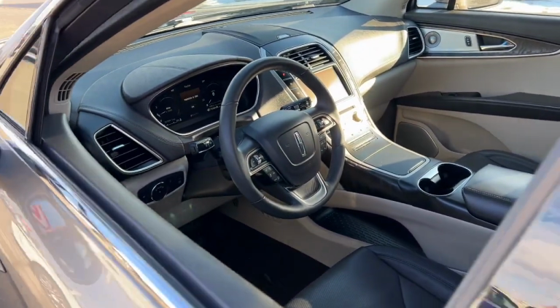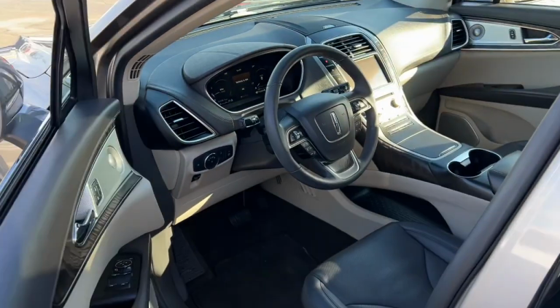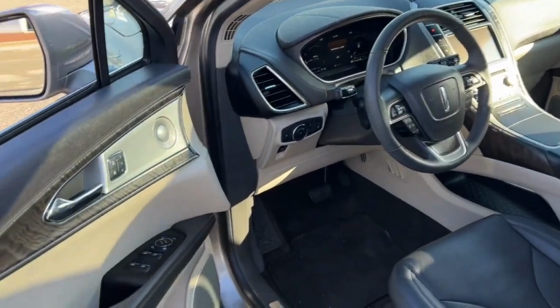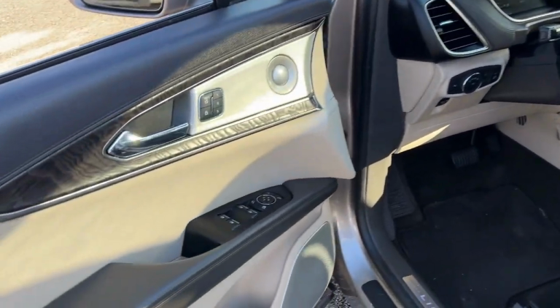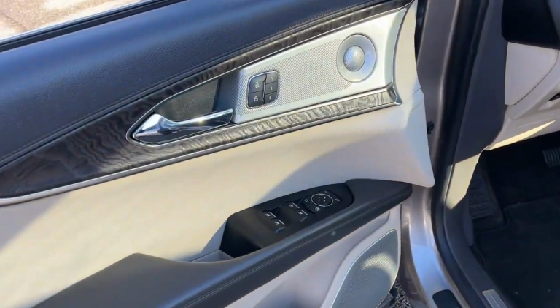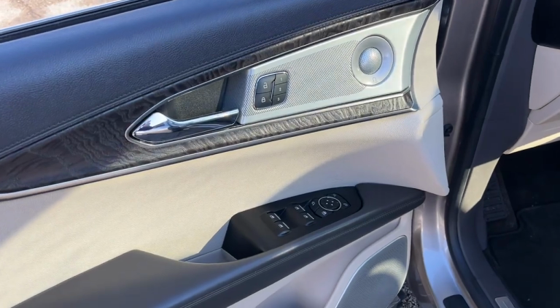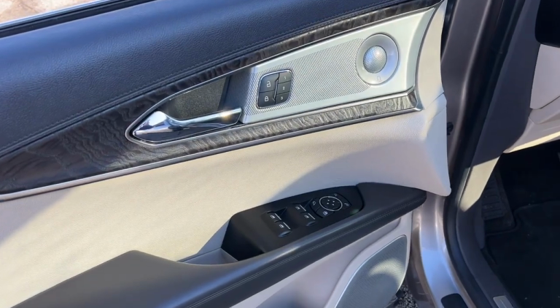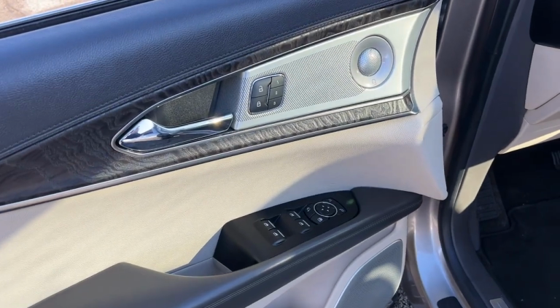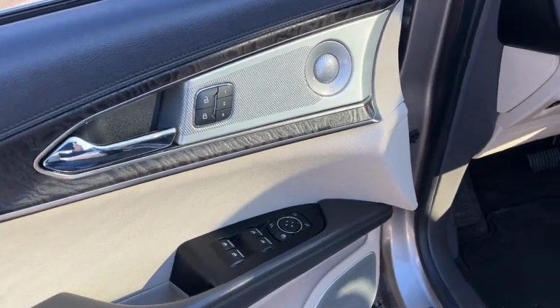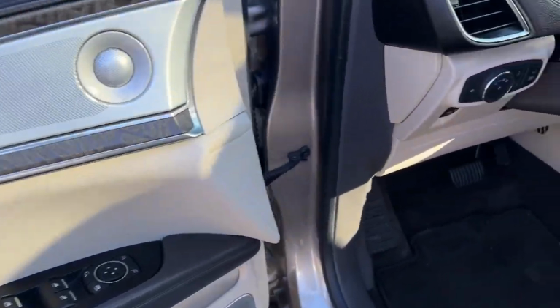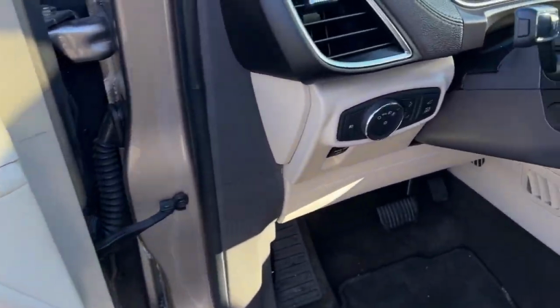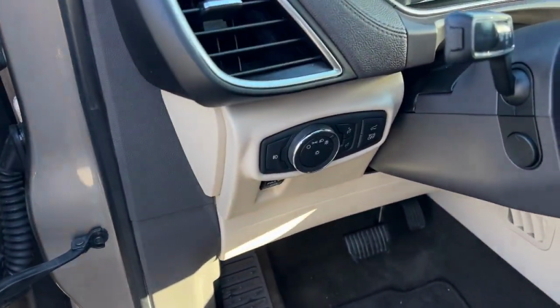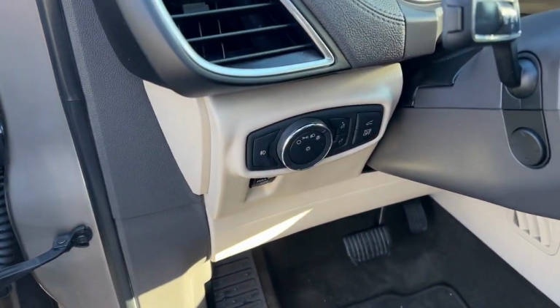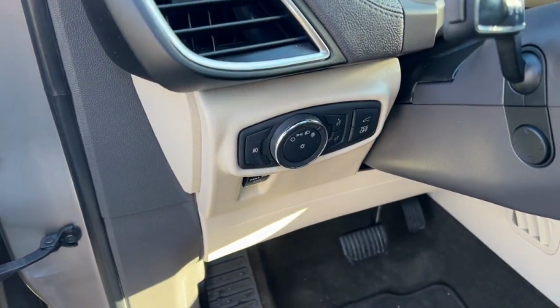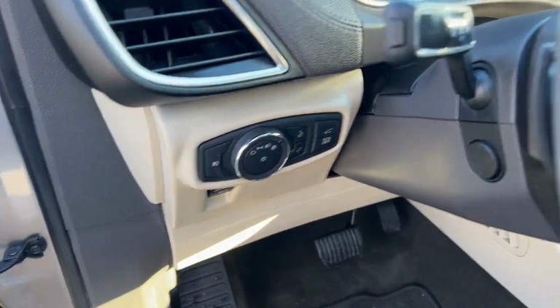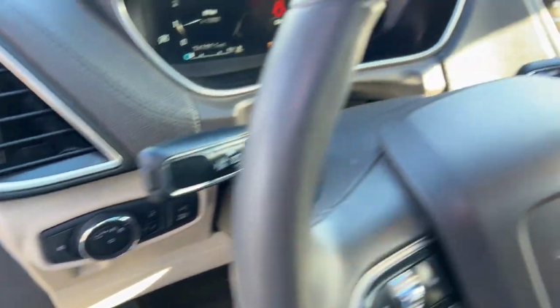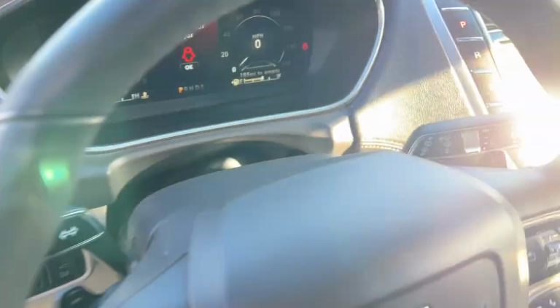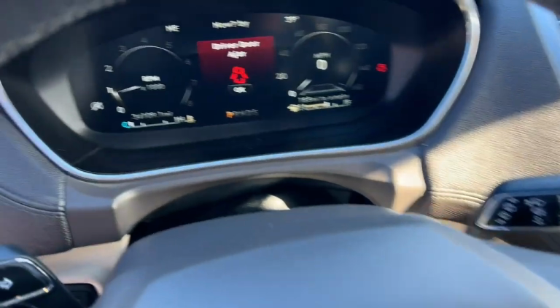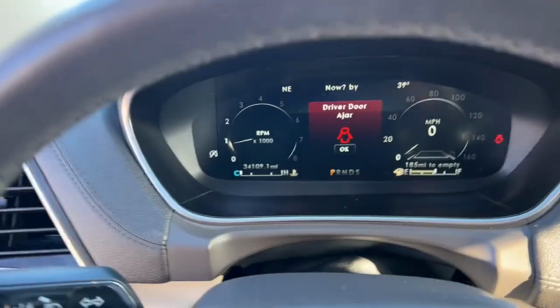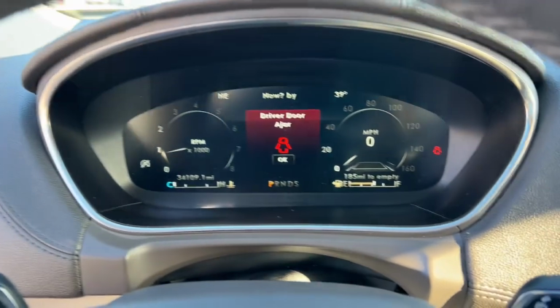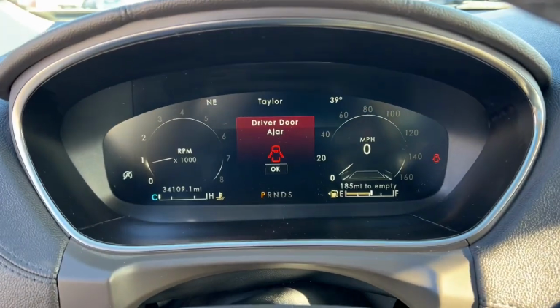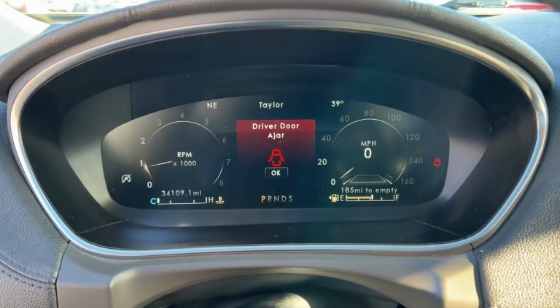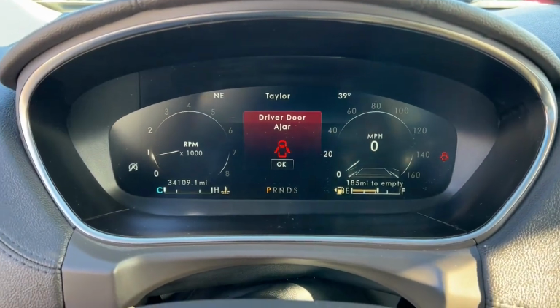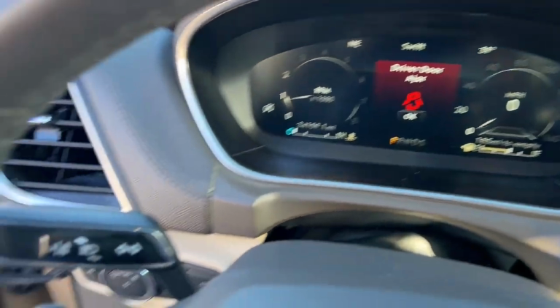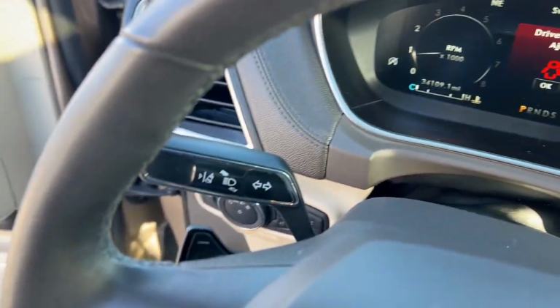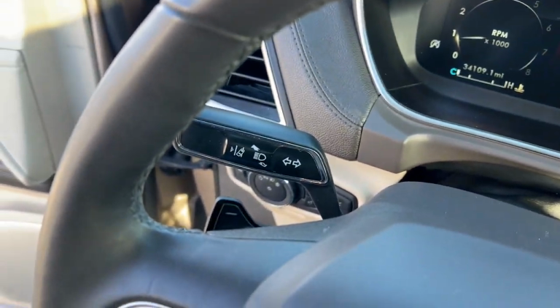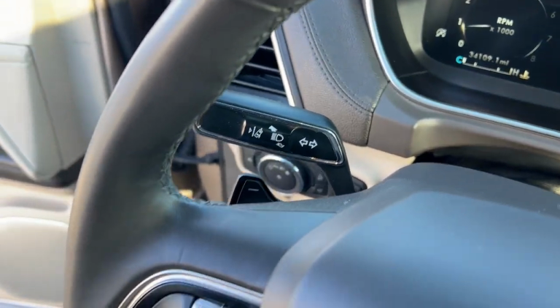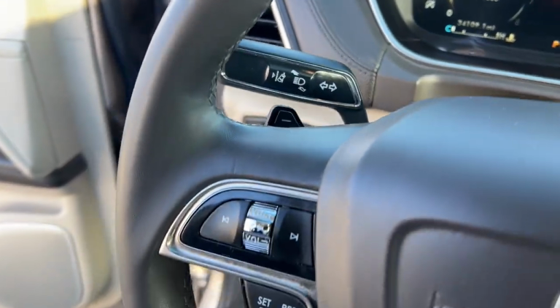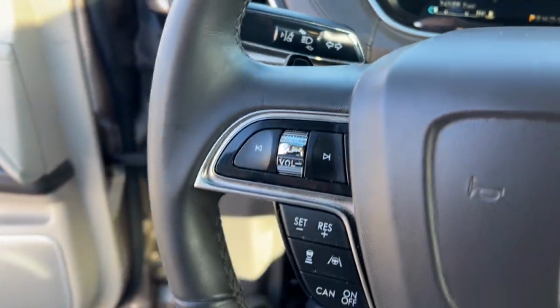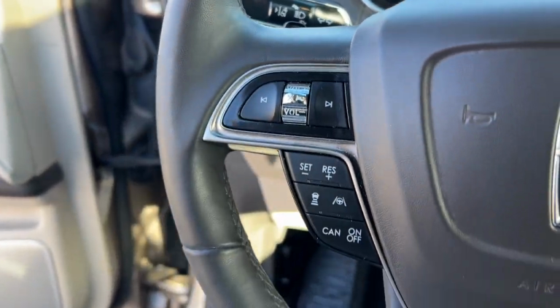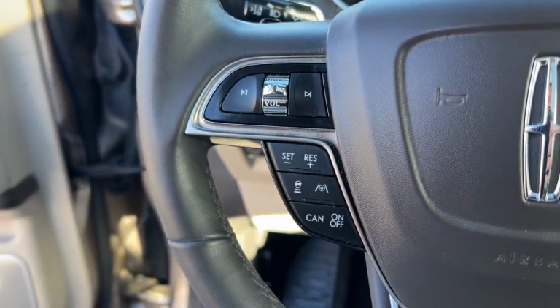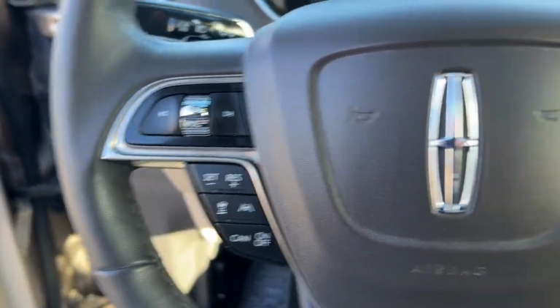With the latest tech to keep you safe and entertained, a wealth of creature comforts, and ample cargo capacity, you'll look forward to every drive. The following are some of this vehicle's highlighted options.